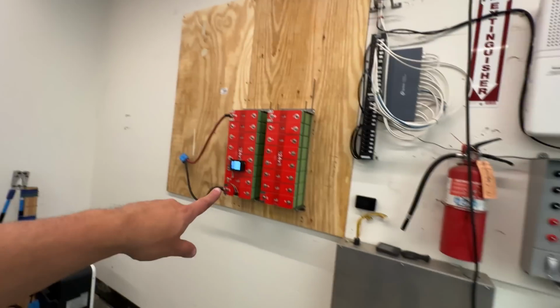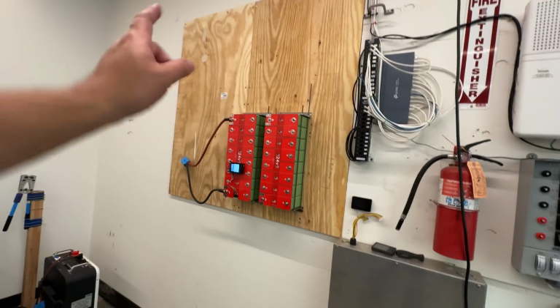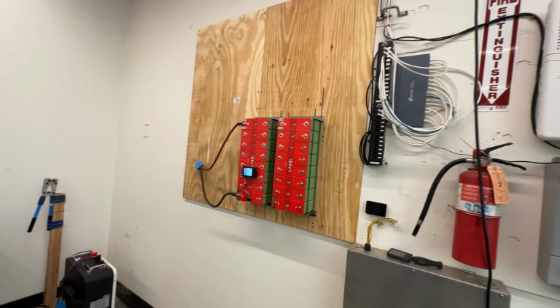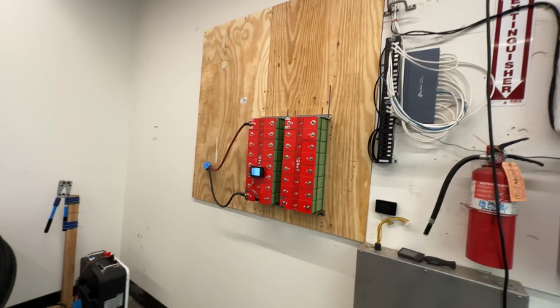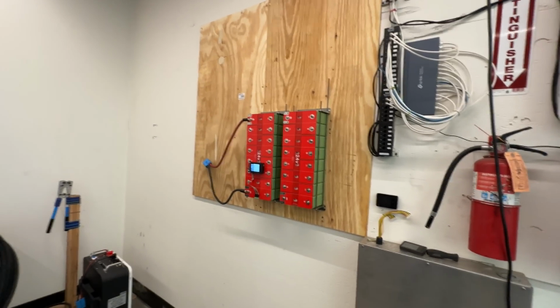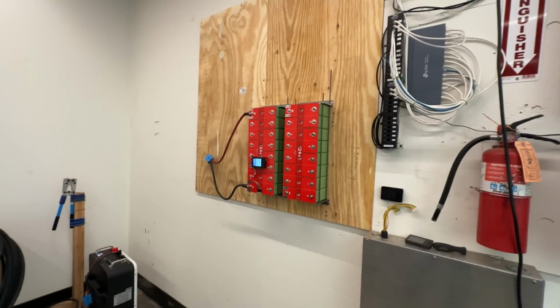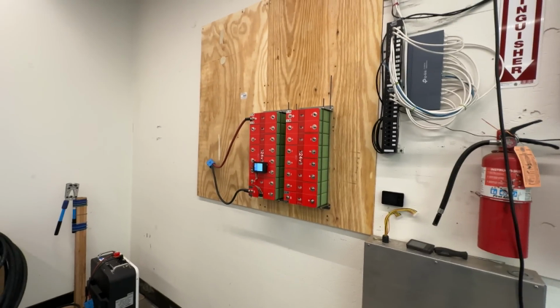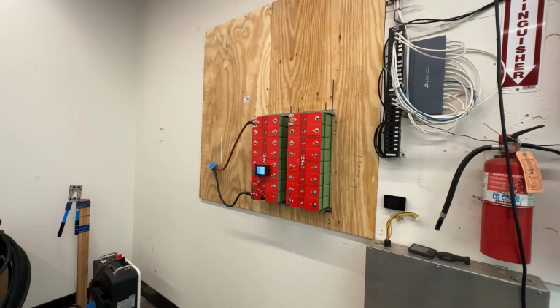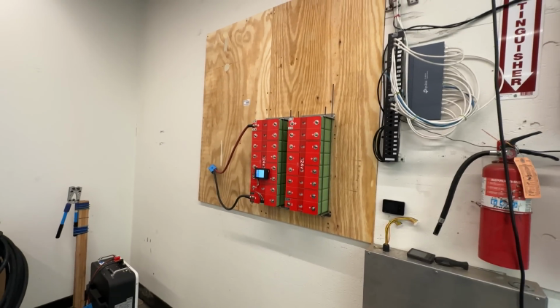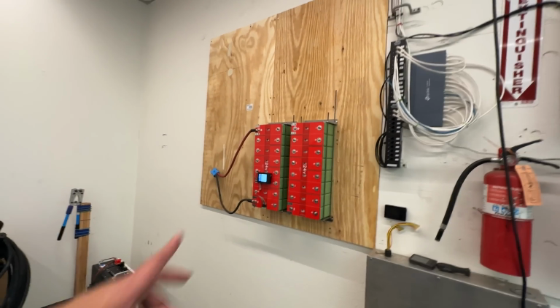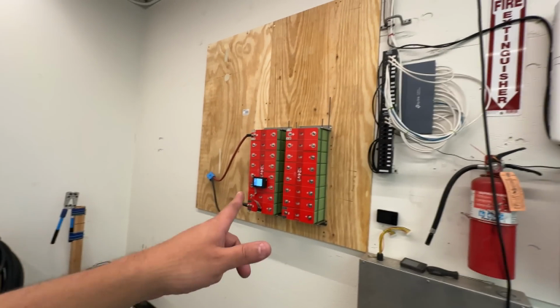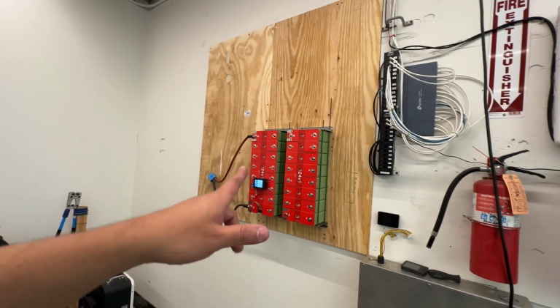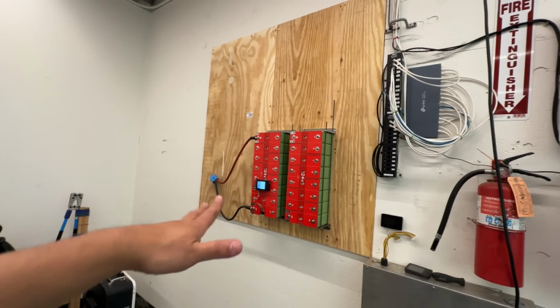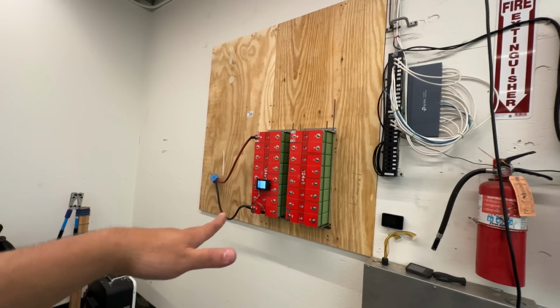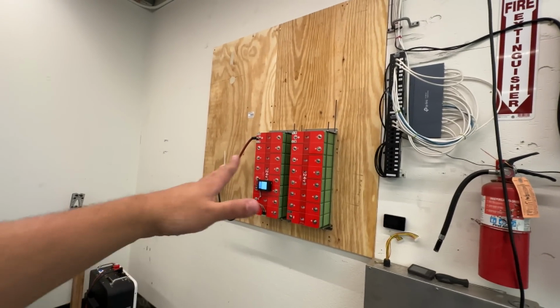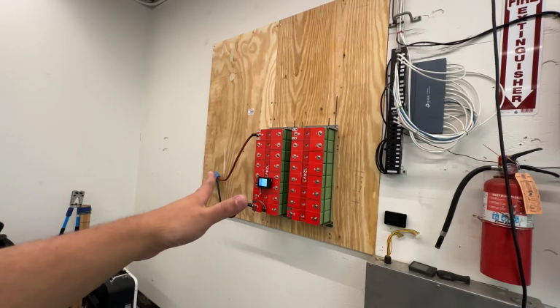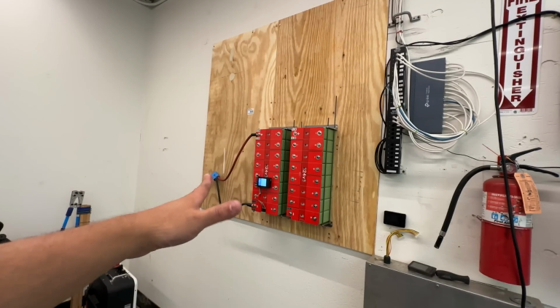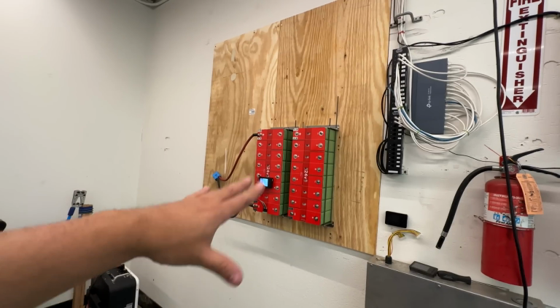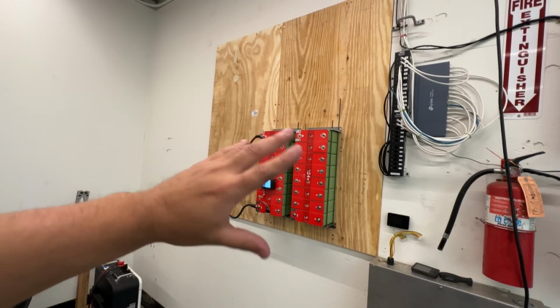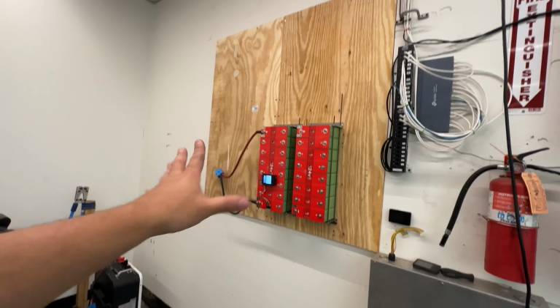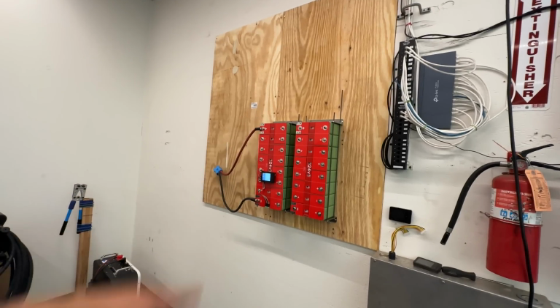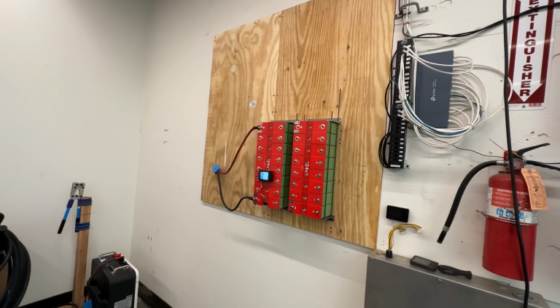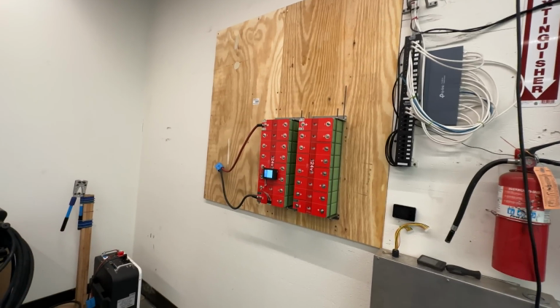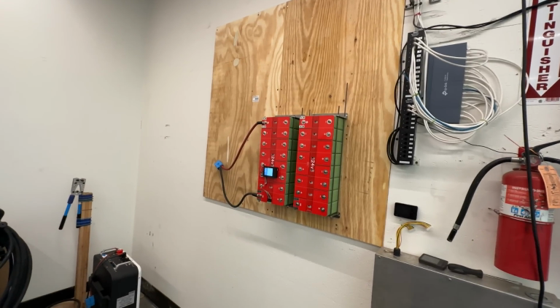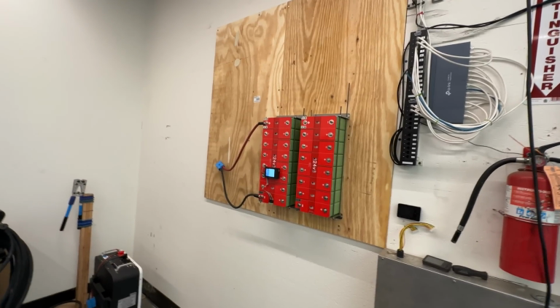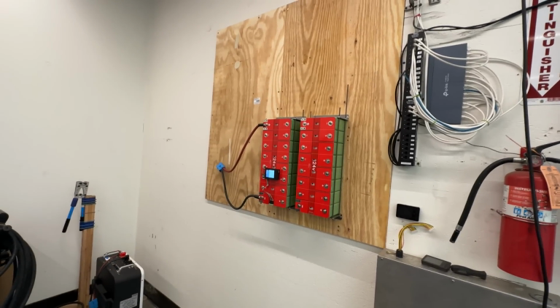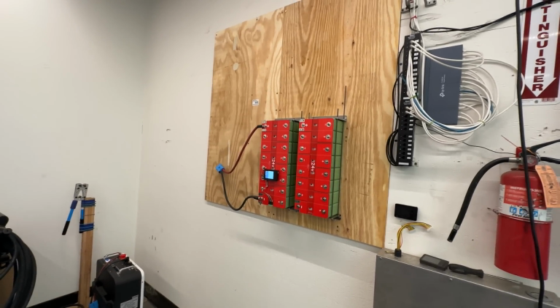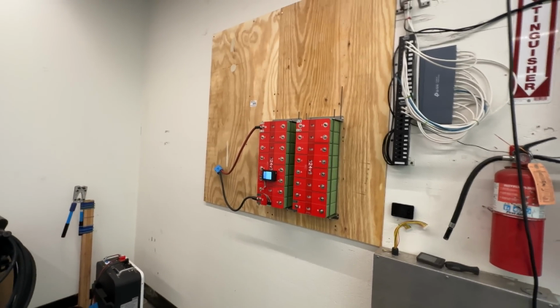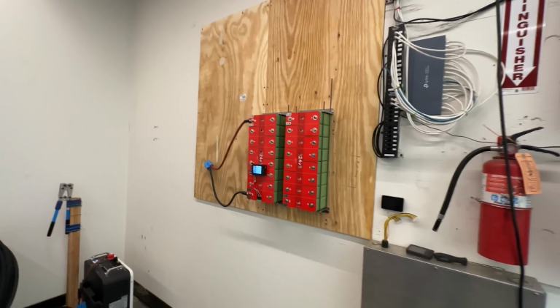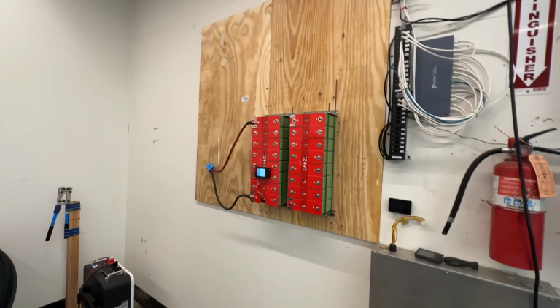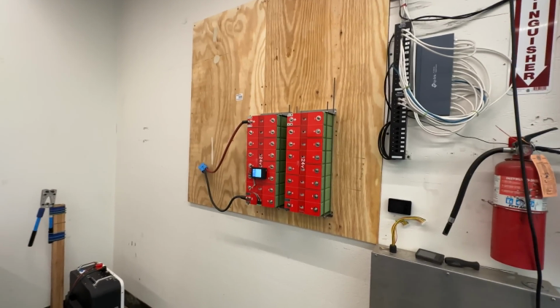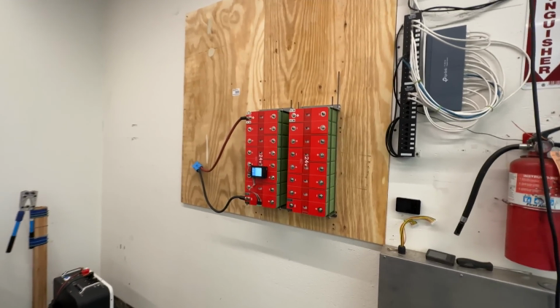This is just an example of how you would install one of these battery packs either in a house or an RV, because 24 volts is perfect for RV use. Thank you for watching this video — we'll see you guys on the next one.